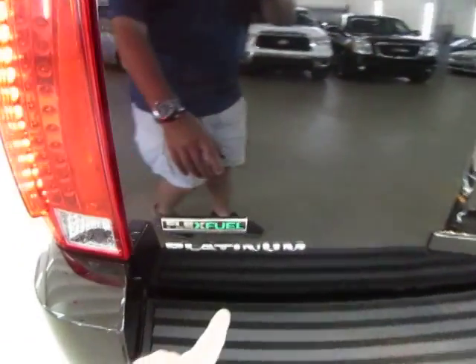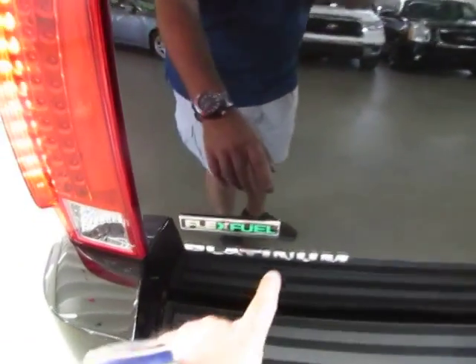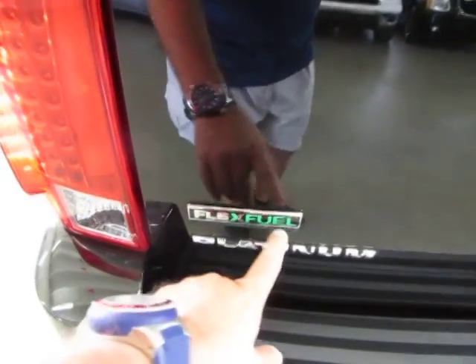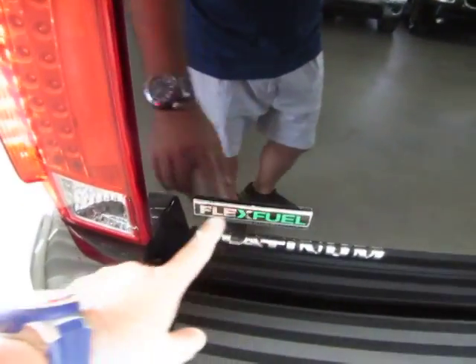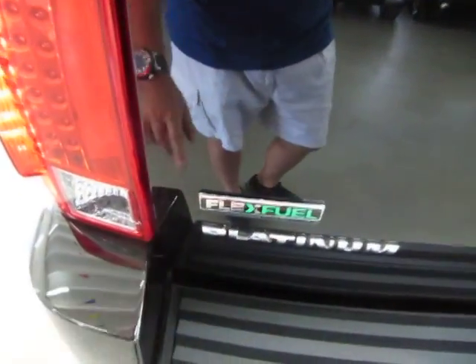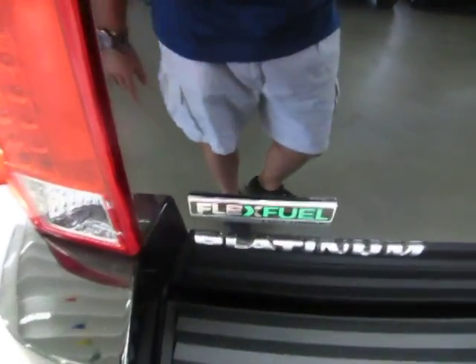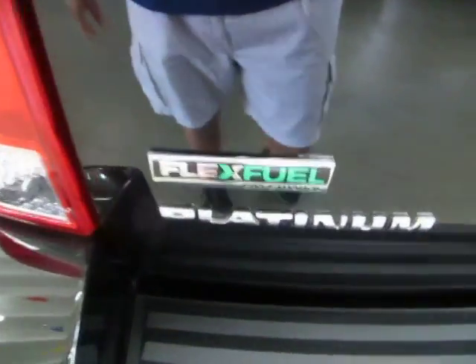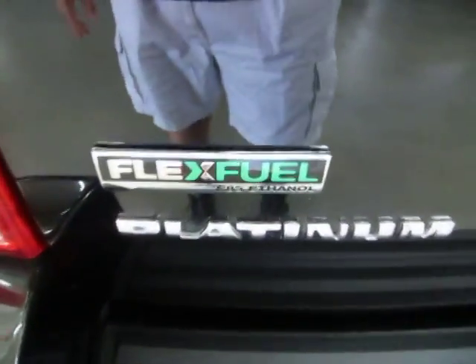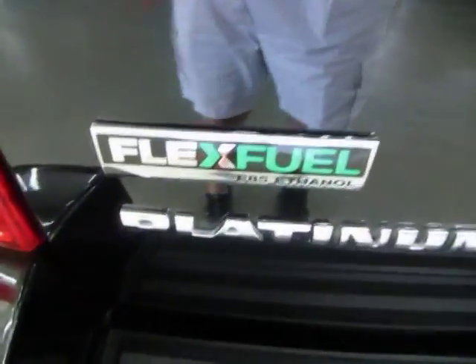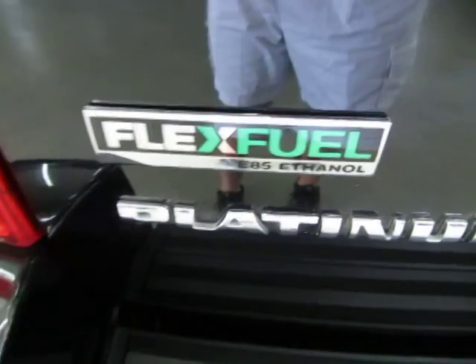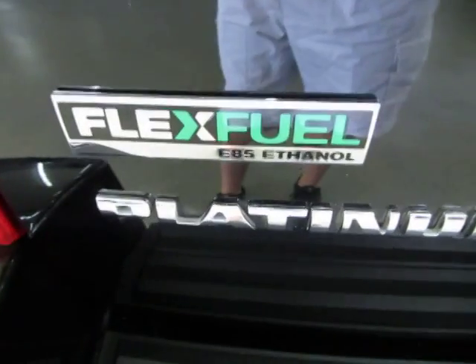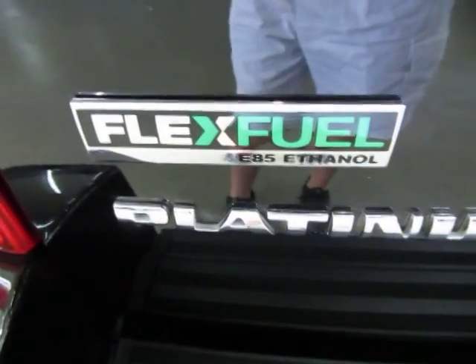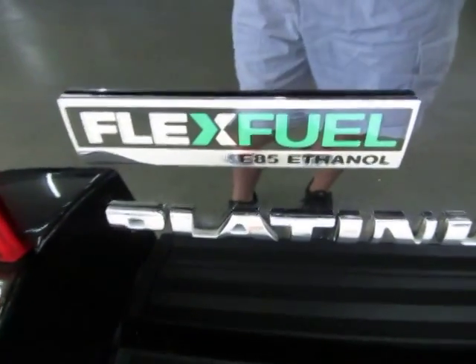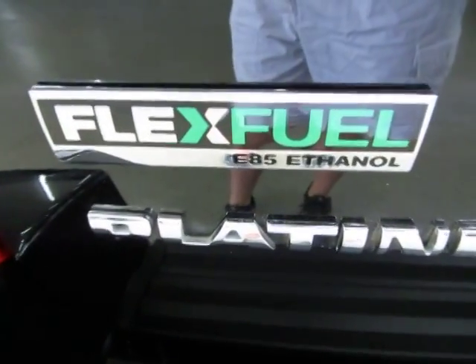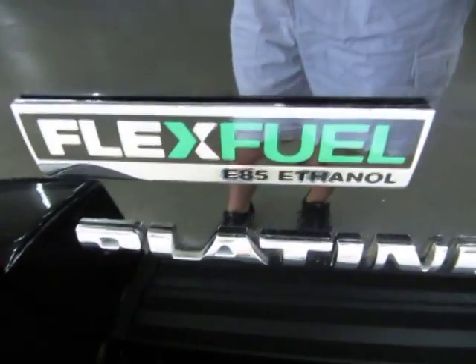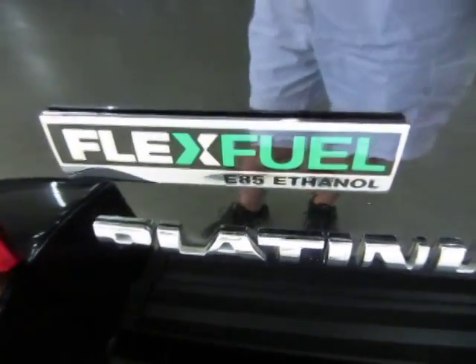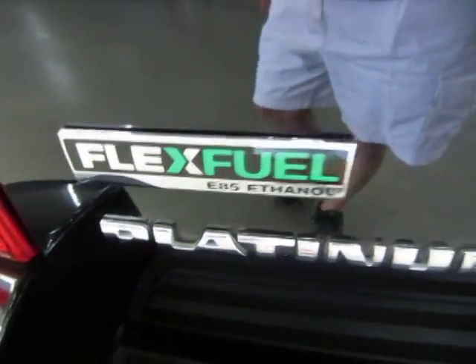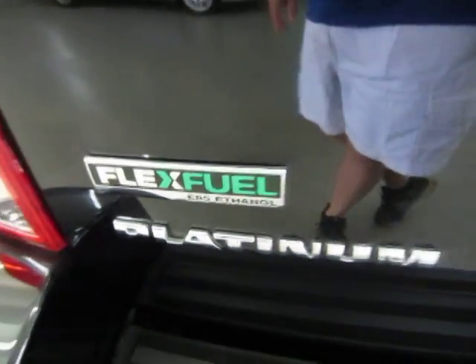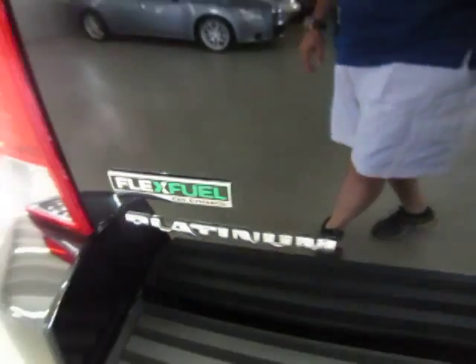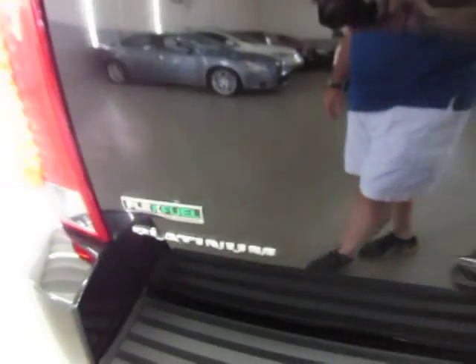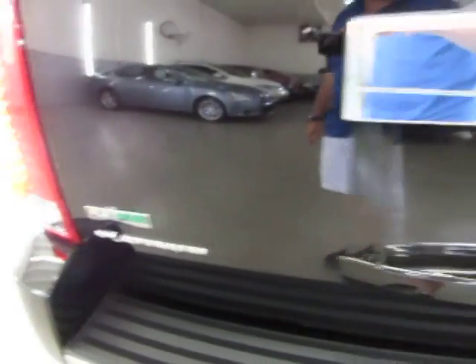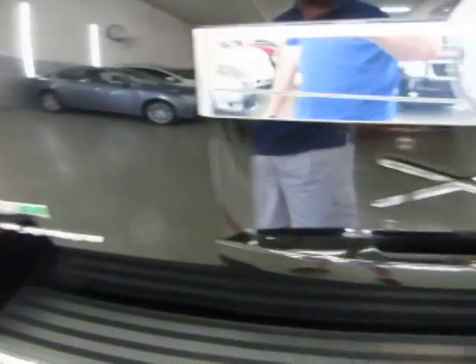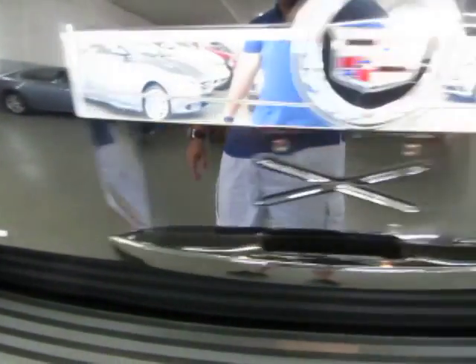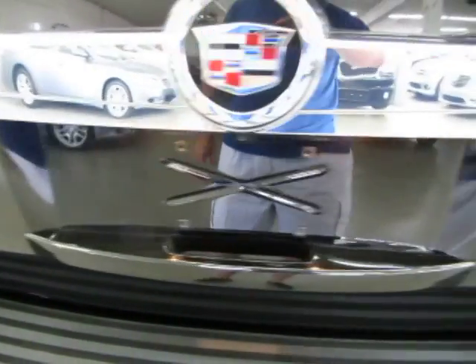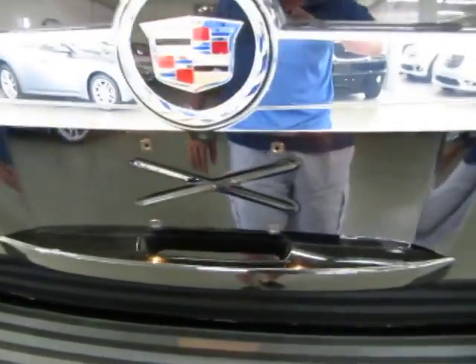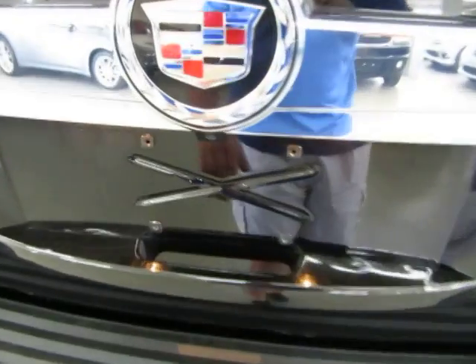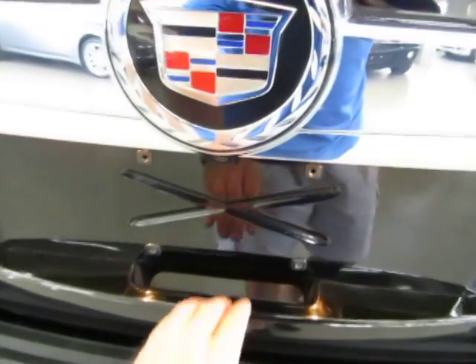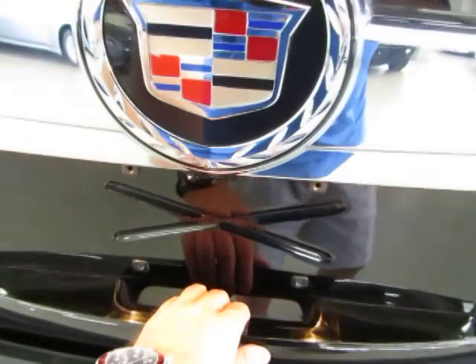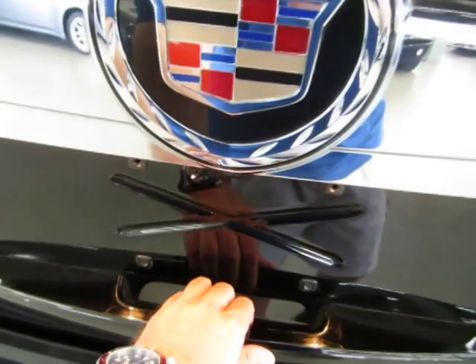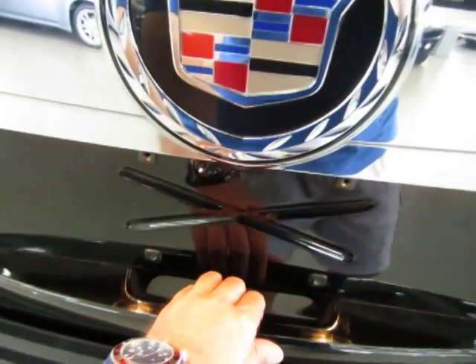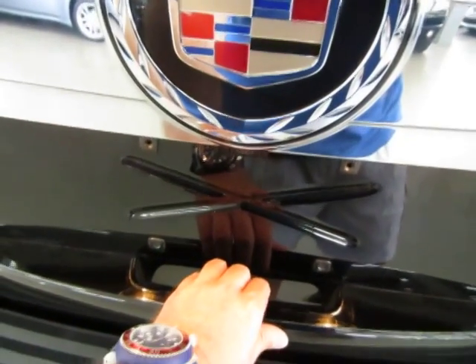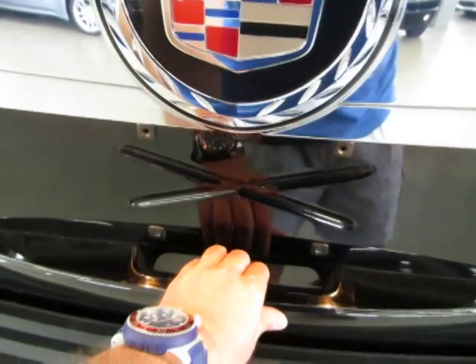This vehicle is E85 flex fuel capable, meaning you can put in E85 flex fuel which costs about 30 cents less per gallon — but it doesn't mean you have to. You can also put regular unleaded or premium.